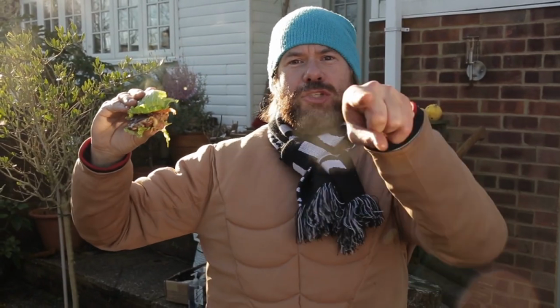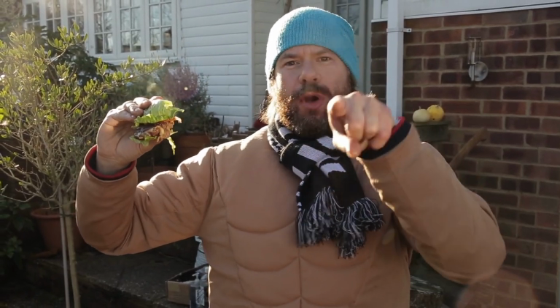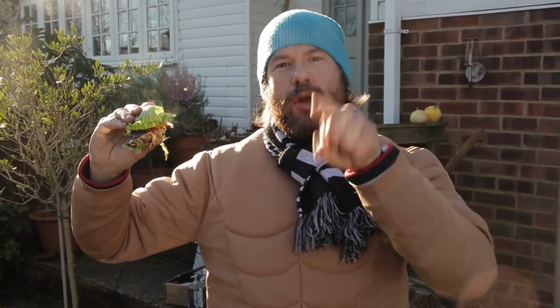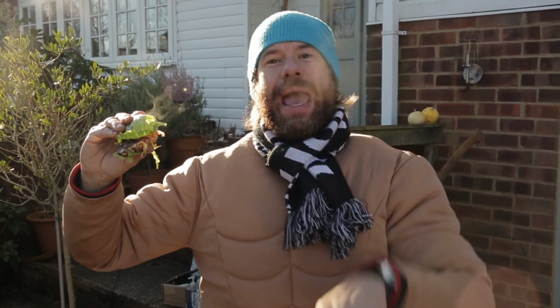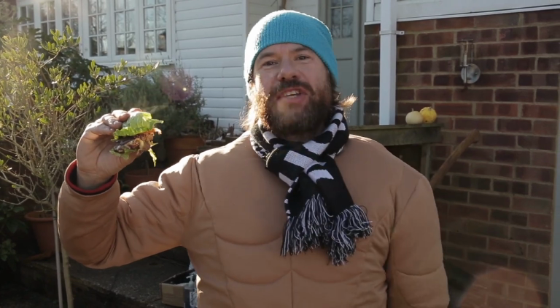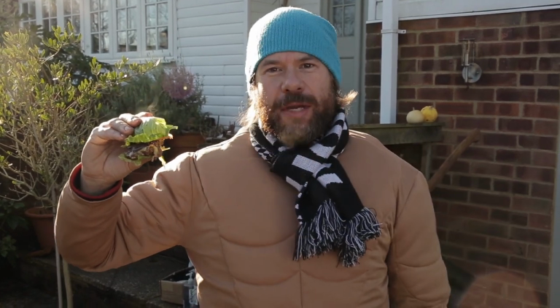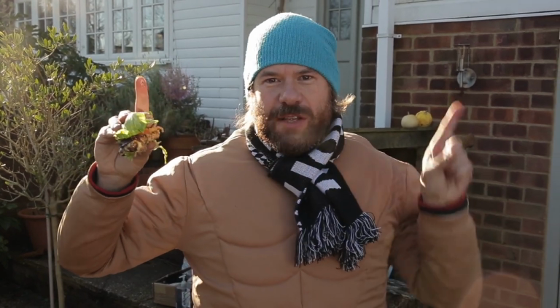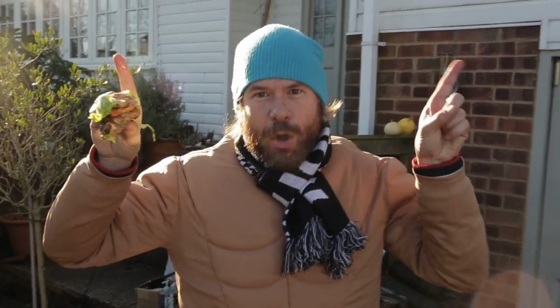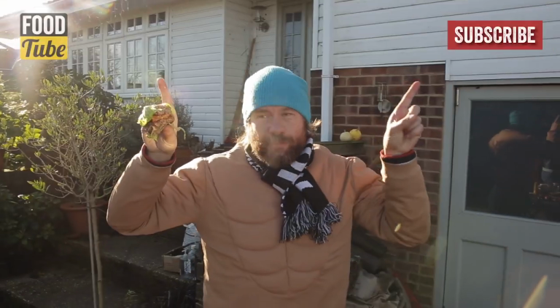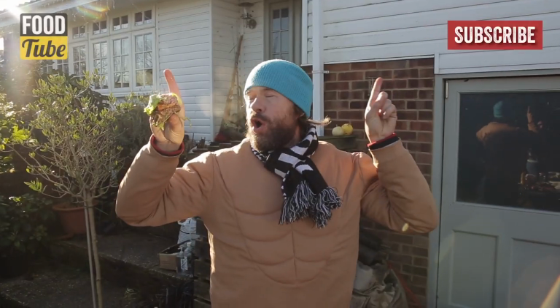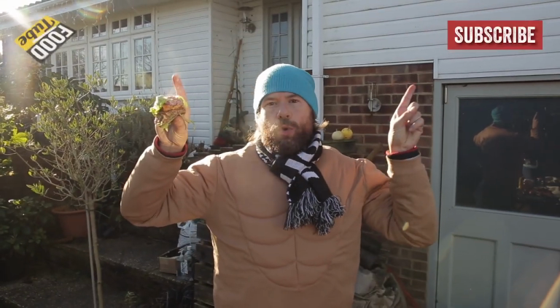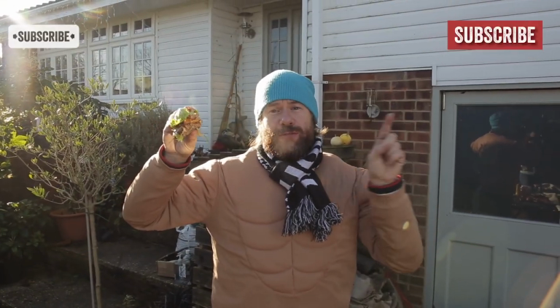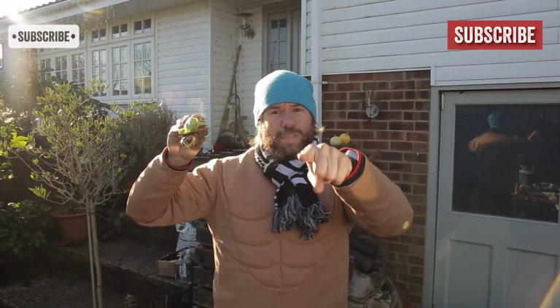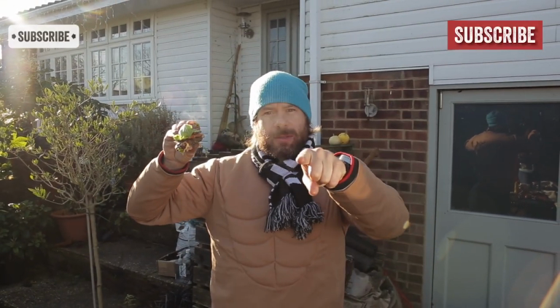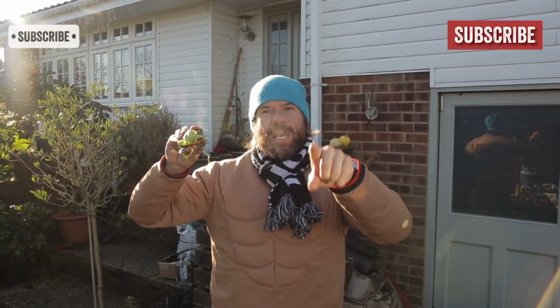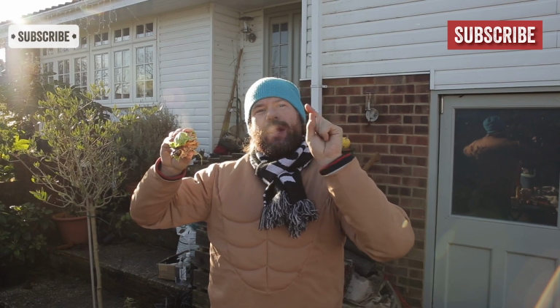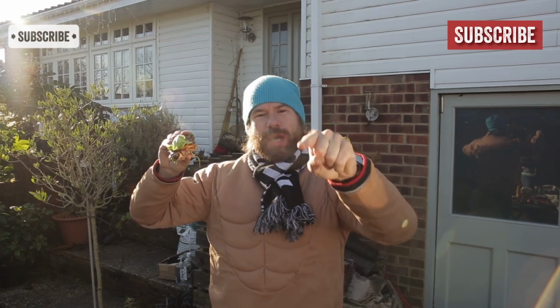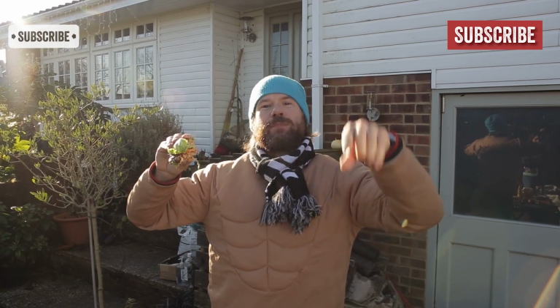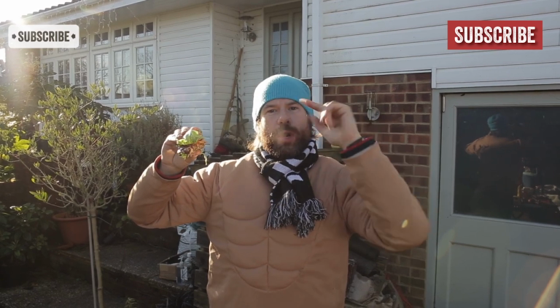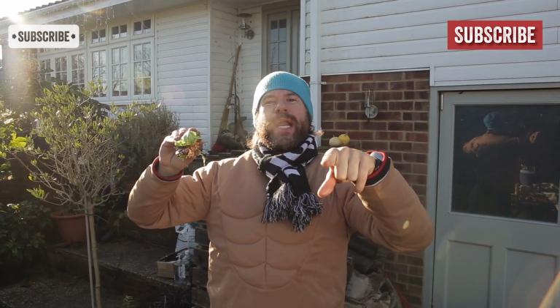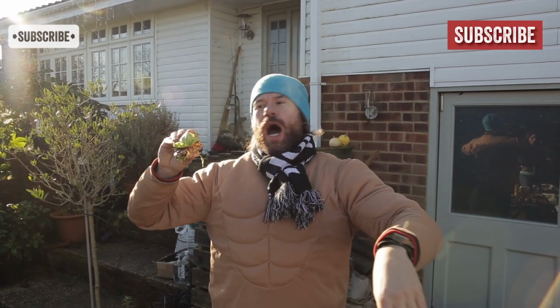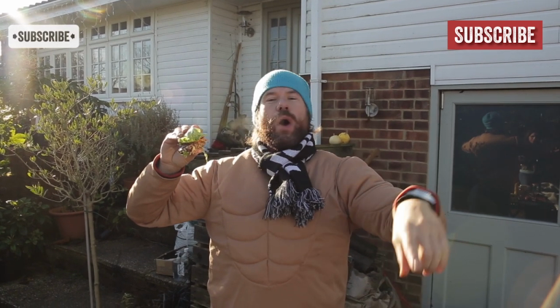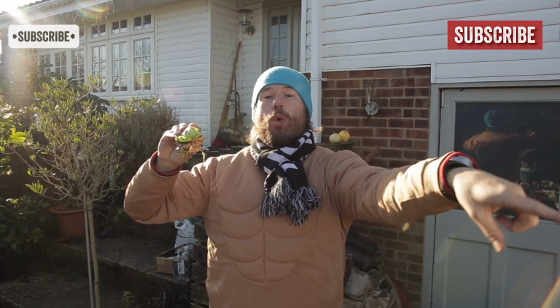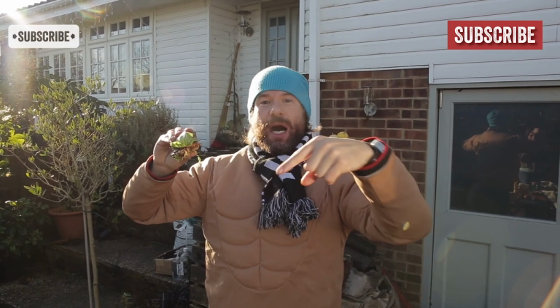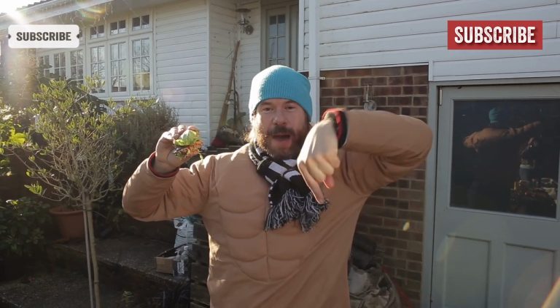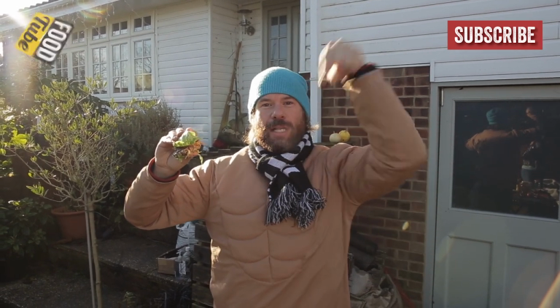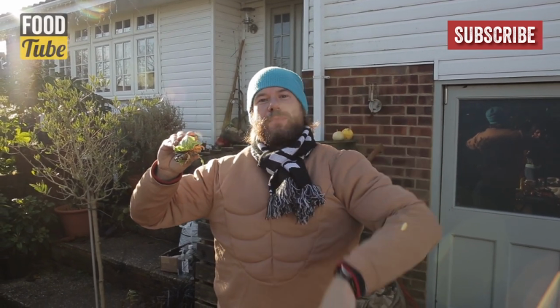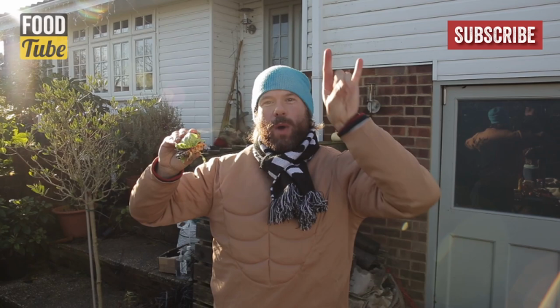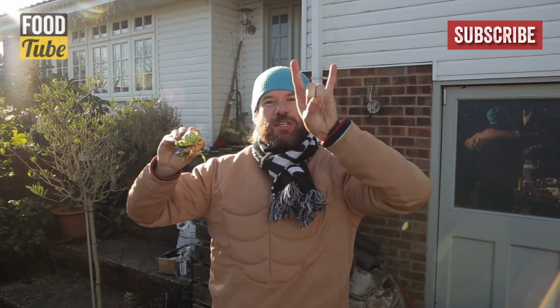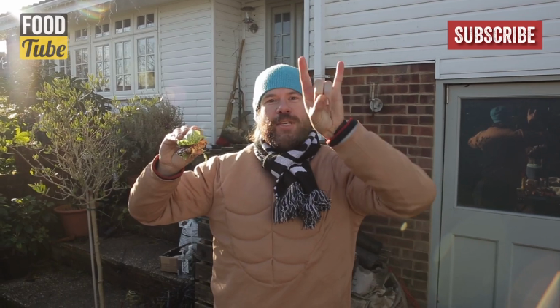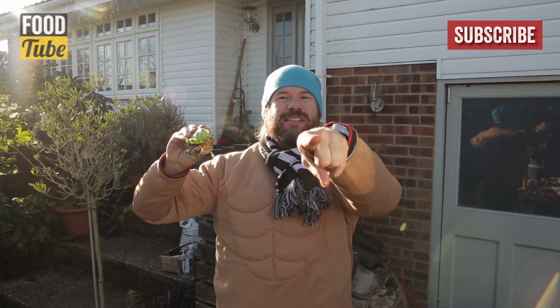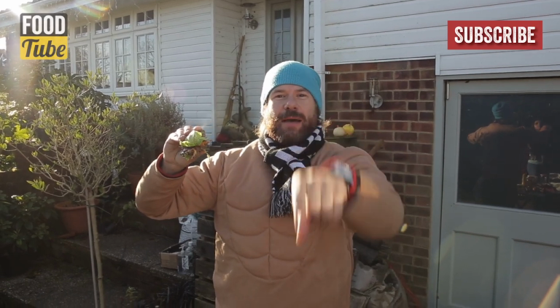Make sure you subscribe to Food Tube and DJ Barbecue — there are buttons on both of those corners. And if you guys do protein burgers, I want to hear from you. What do you put in it? What is your bun? Comment below. Thanks for watching. I'm DJ Barbecue — catch you guys next time.